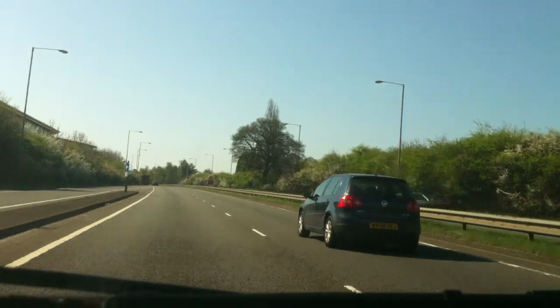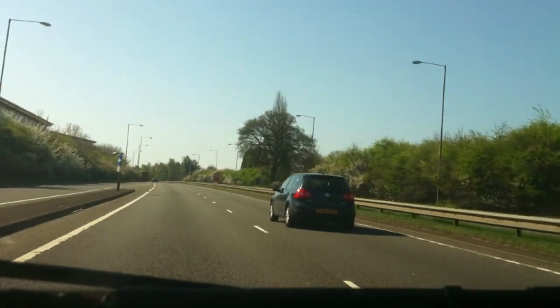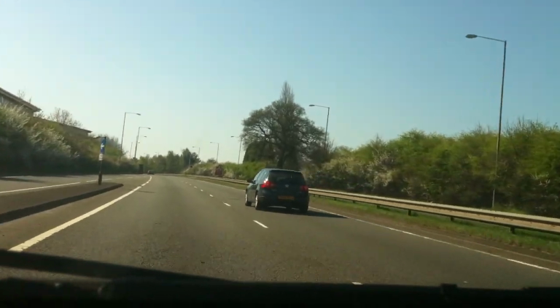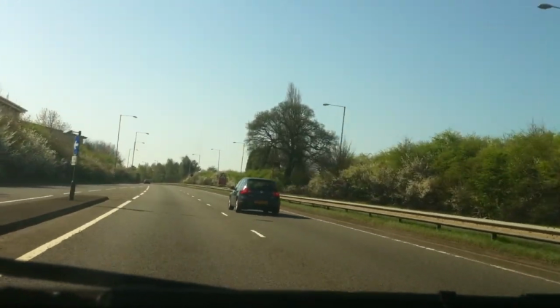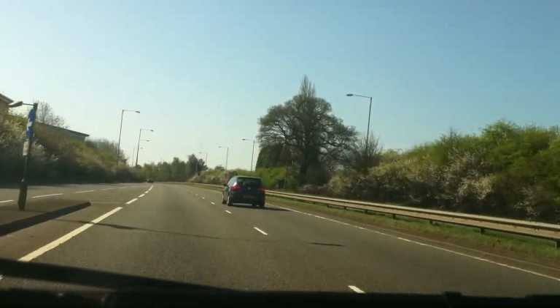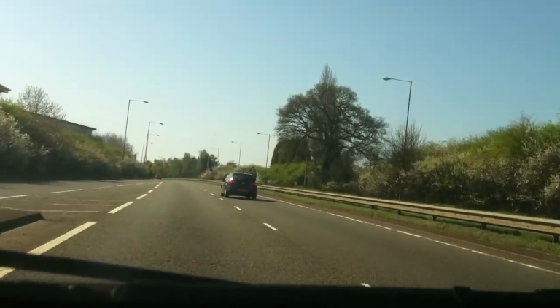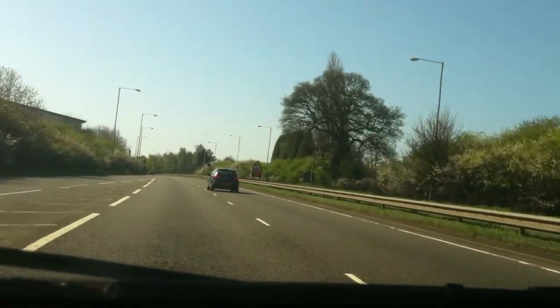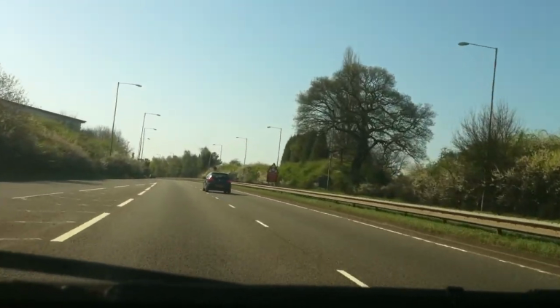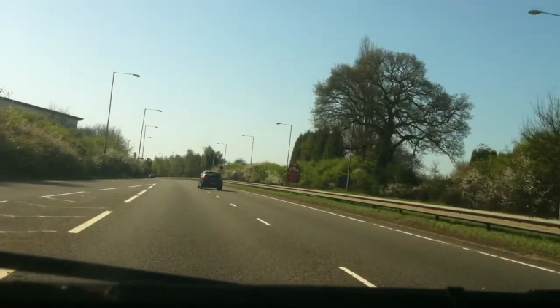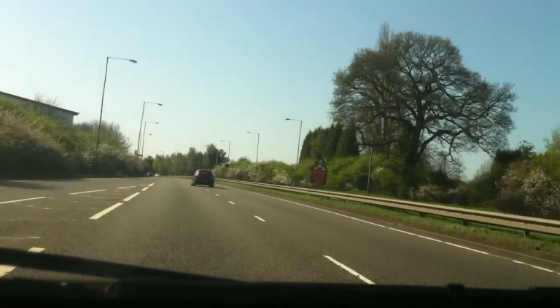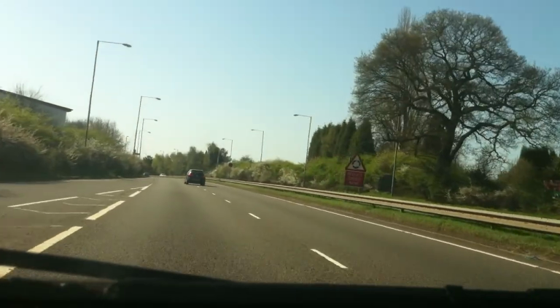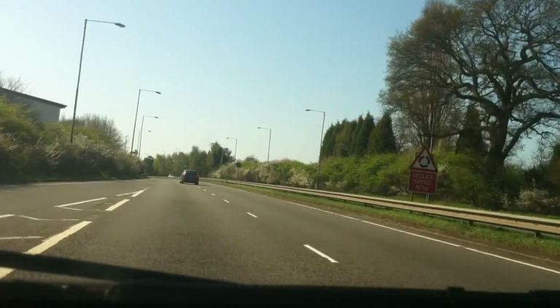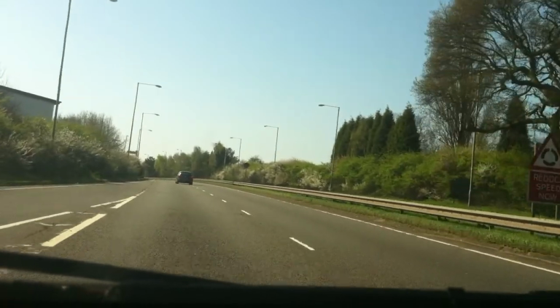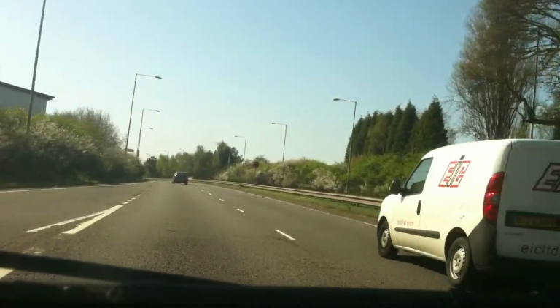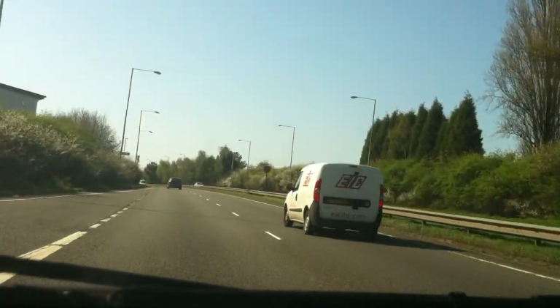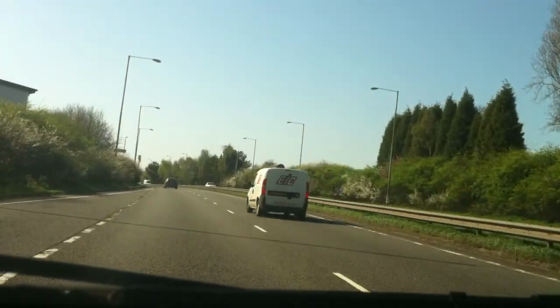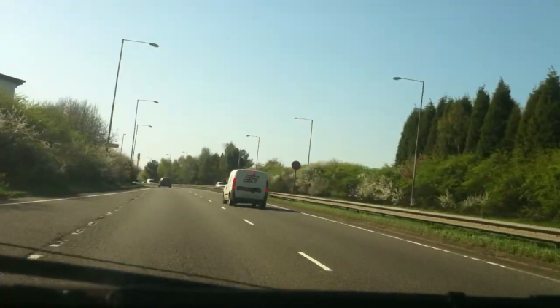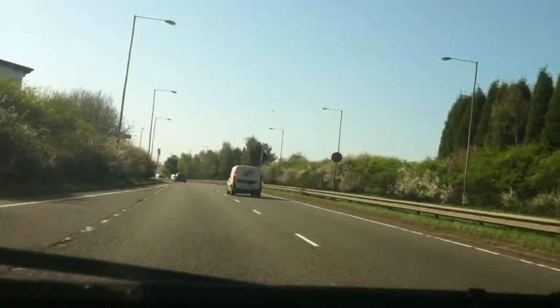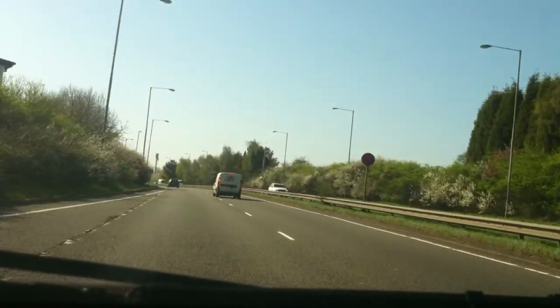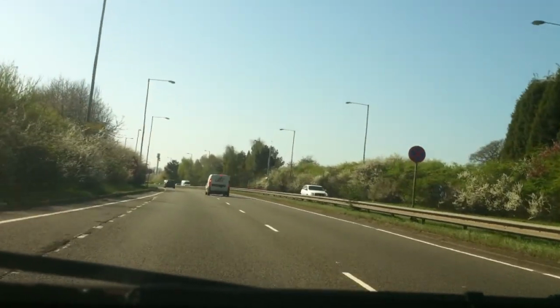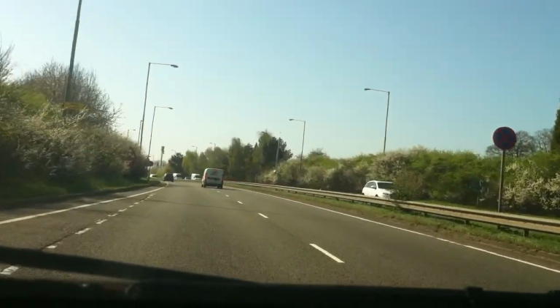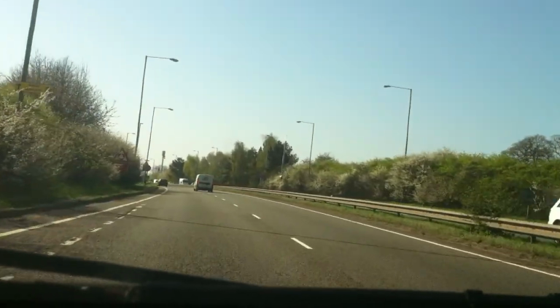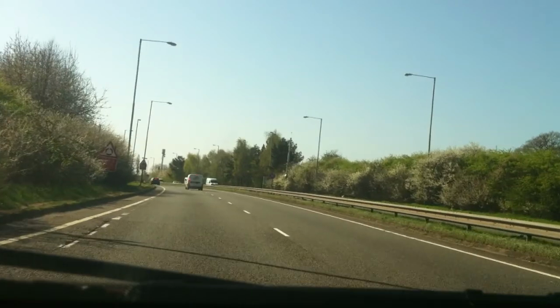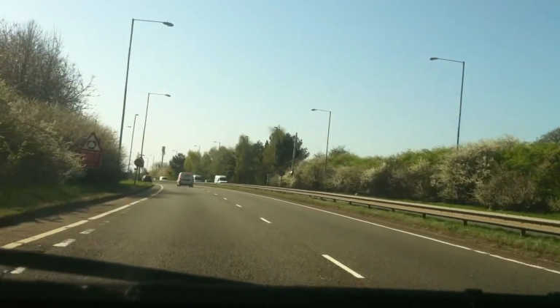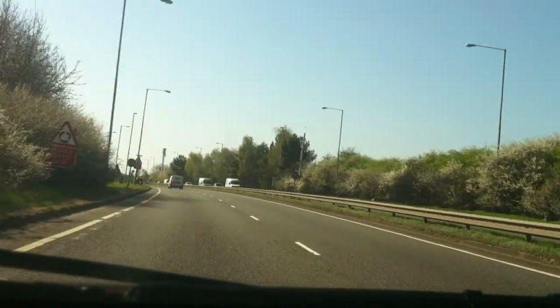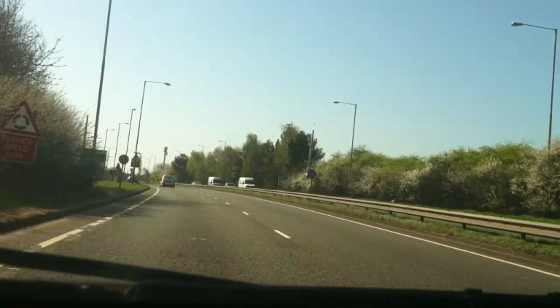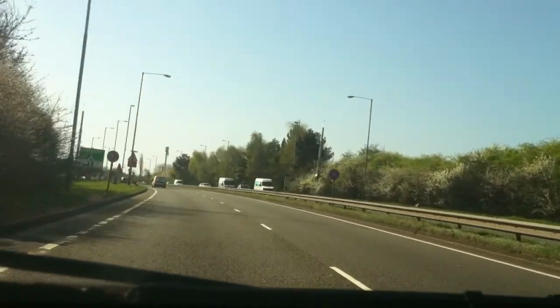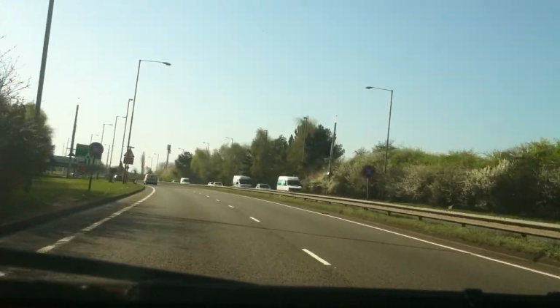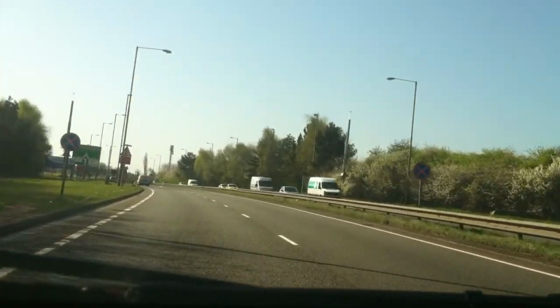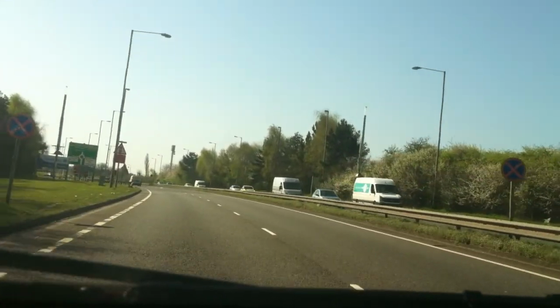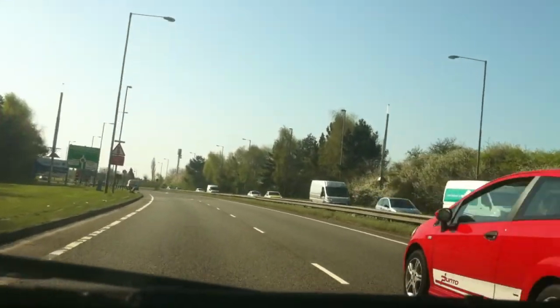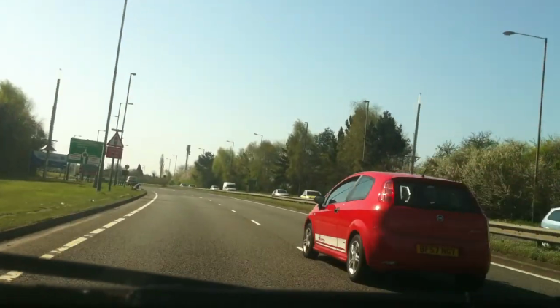Approaching the Ricoh roundabout from the M6, the signpost on the right says reduce your speed now. All we've got to do is keep the white line in the middle of the road, keeping the driver's wheel on our side of the white line in the middle of the road.